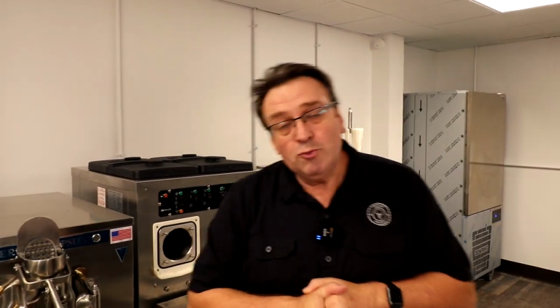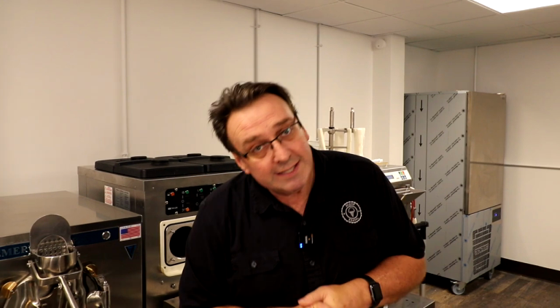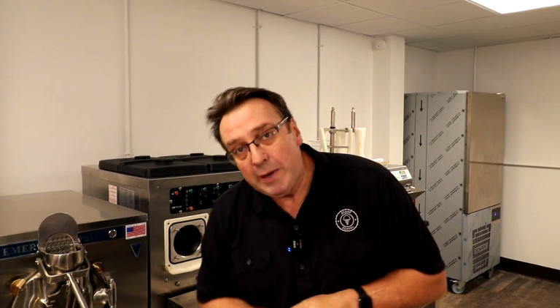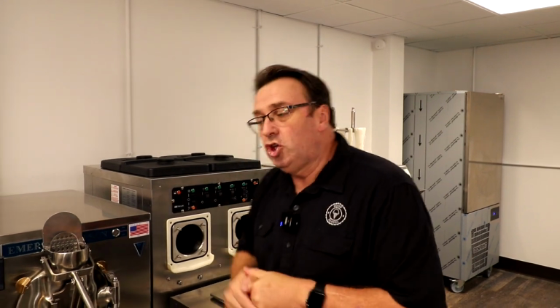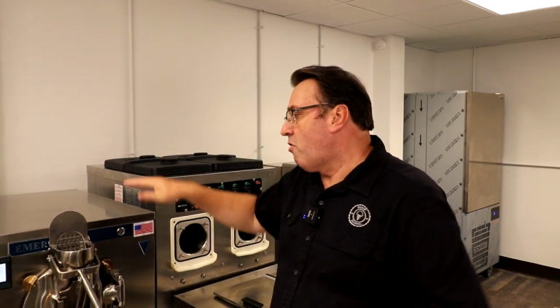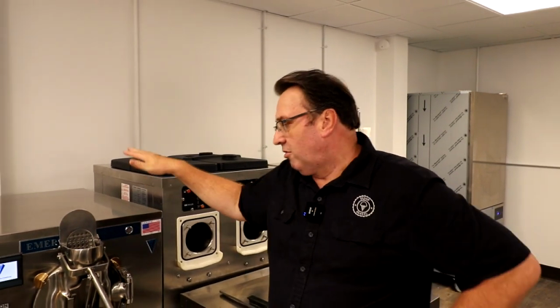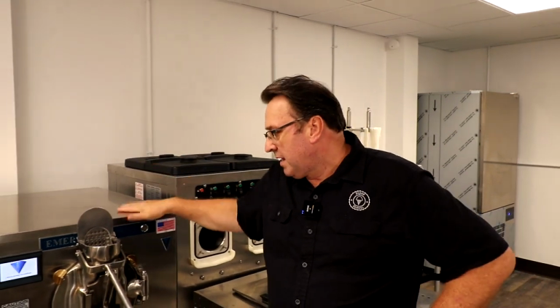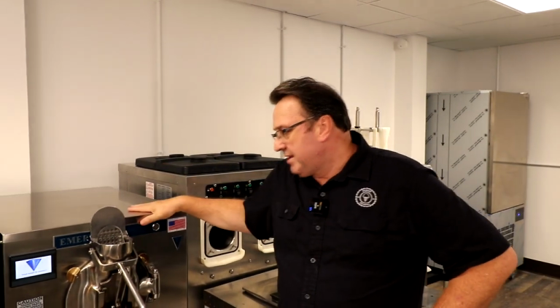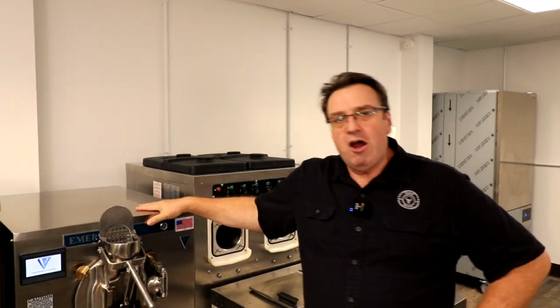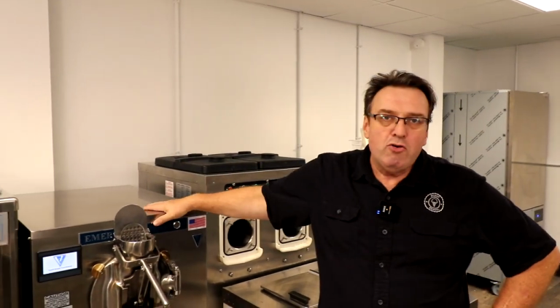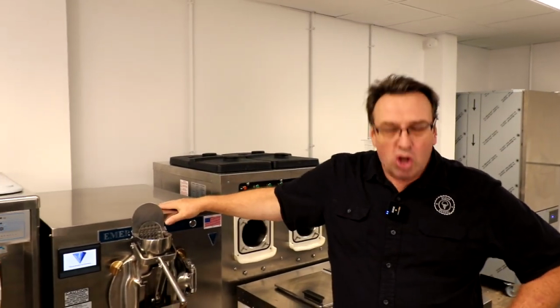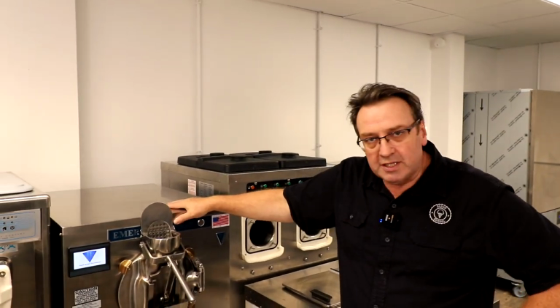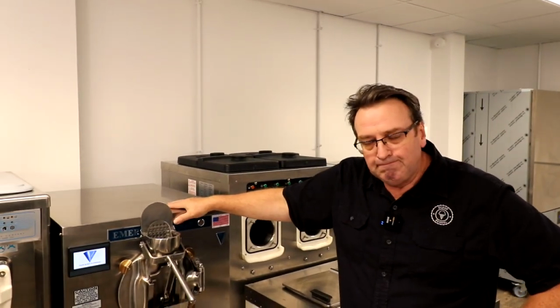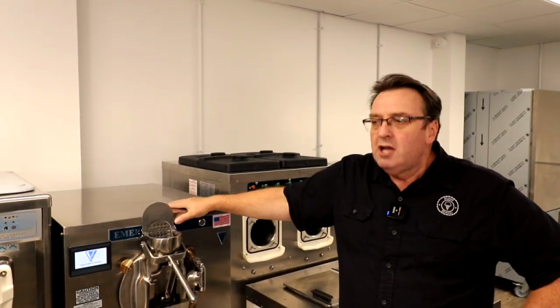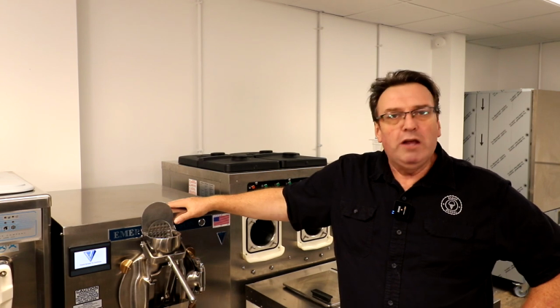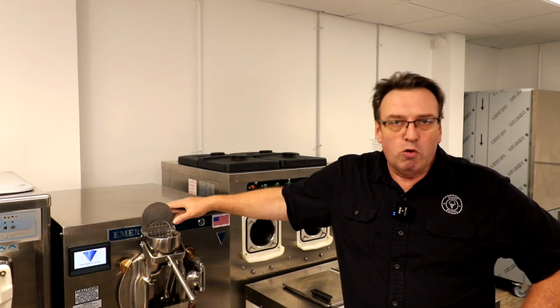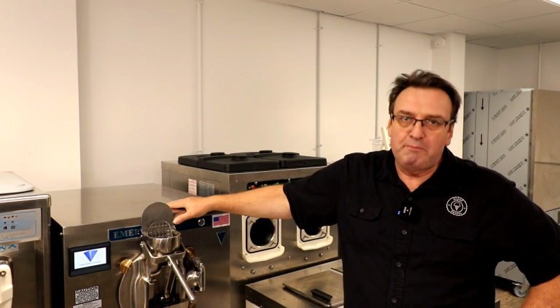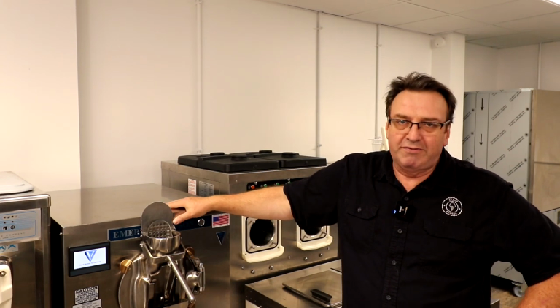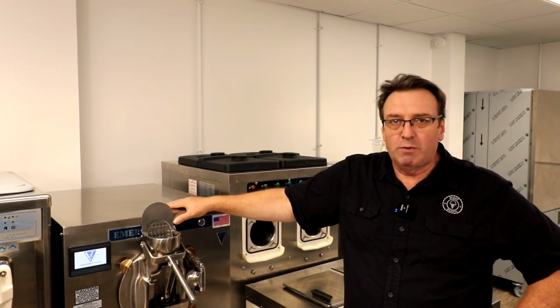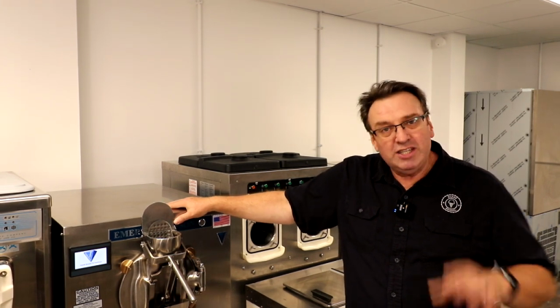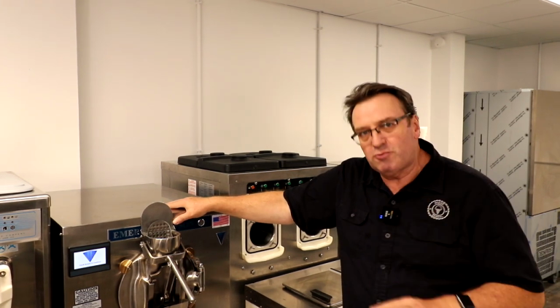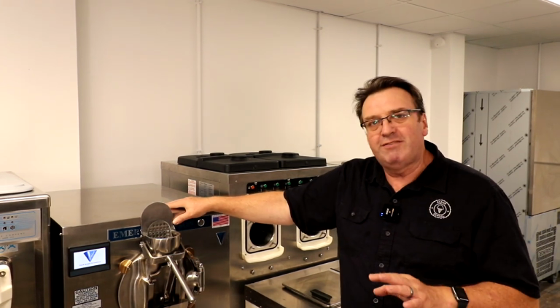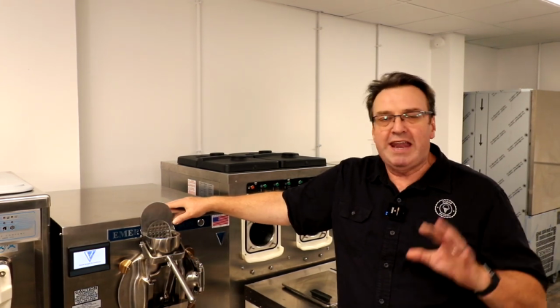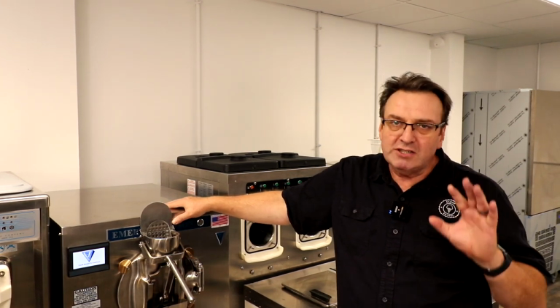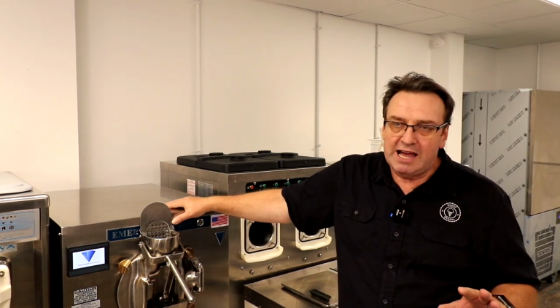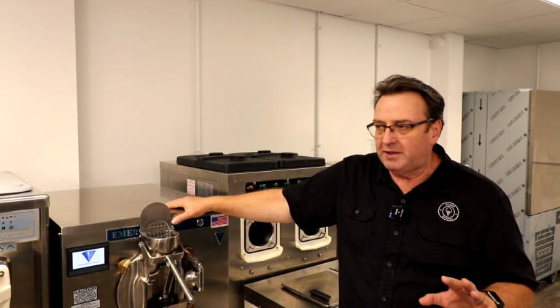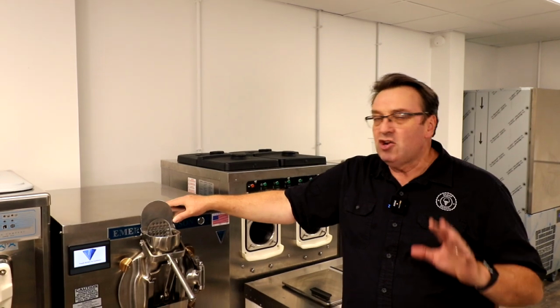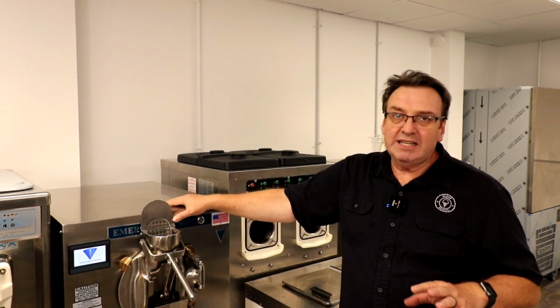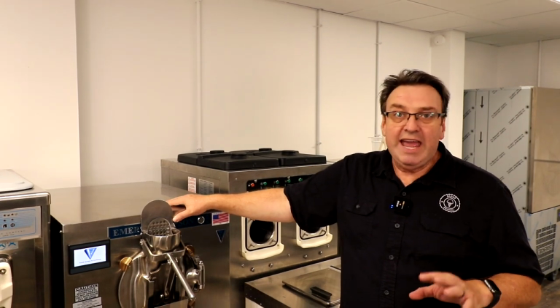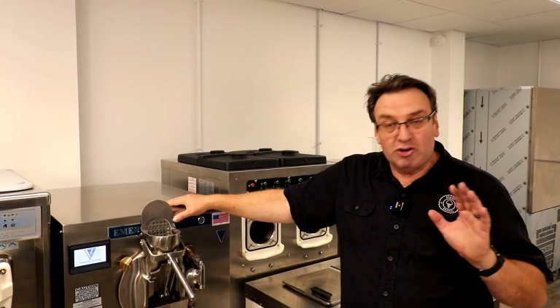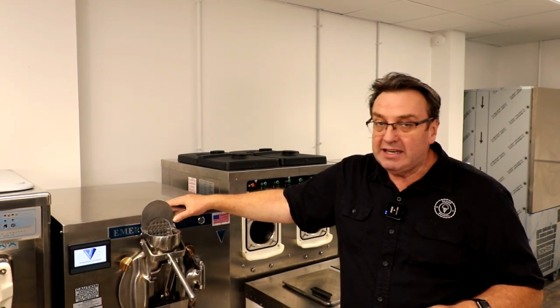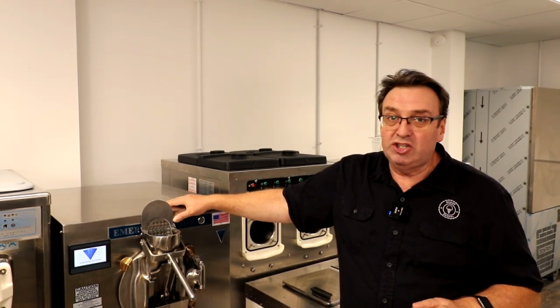But just recently, we had a new arrival — our Emery Thompson 12-quart batch freezer. We've only just received it. We've had our first class with it, and honestly, it's a great little machine.